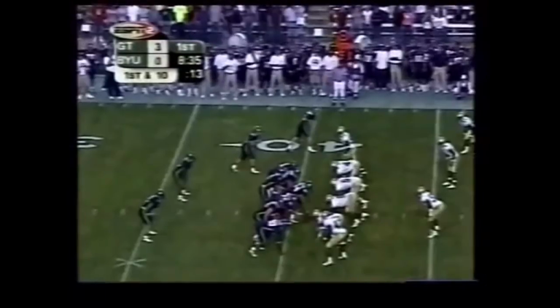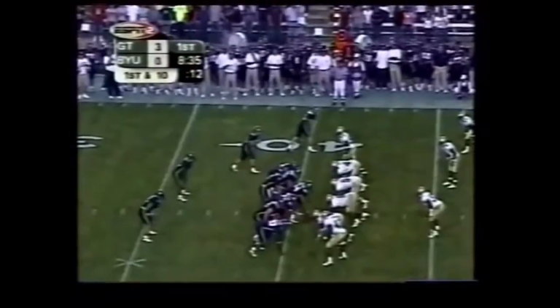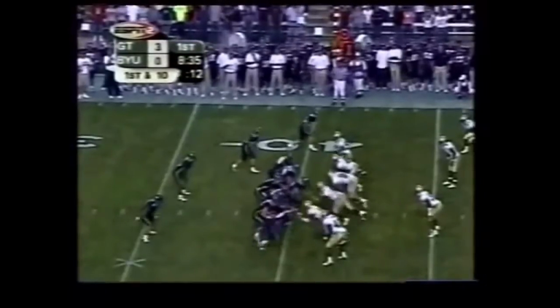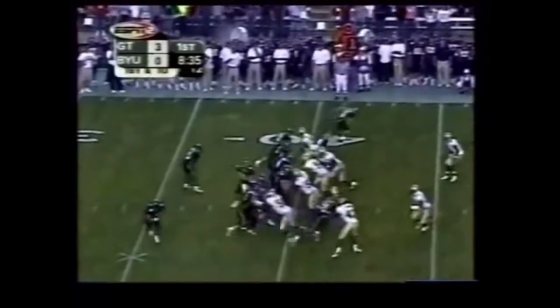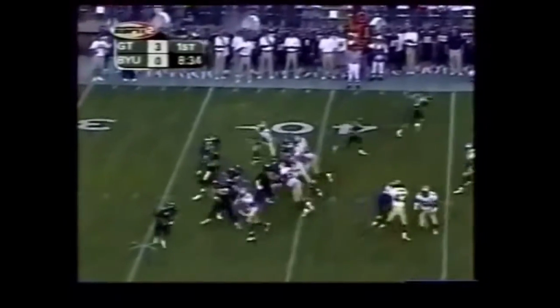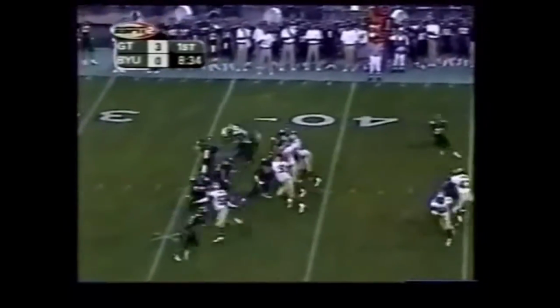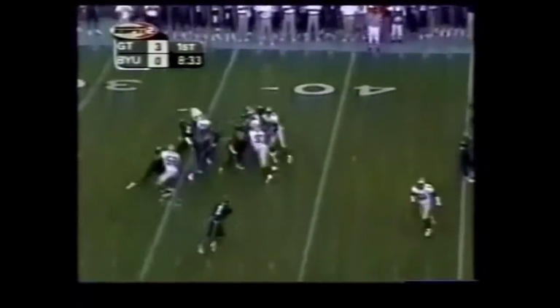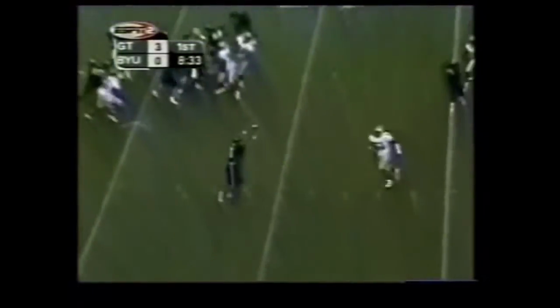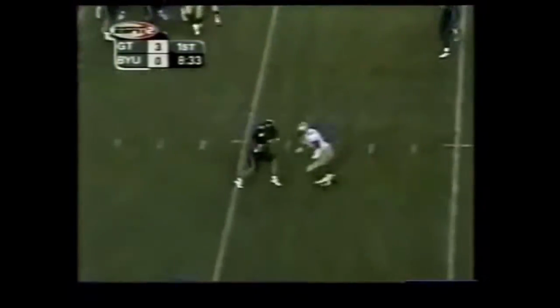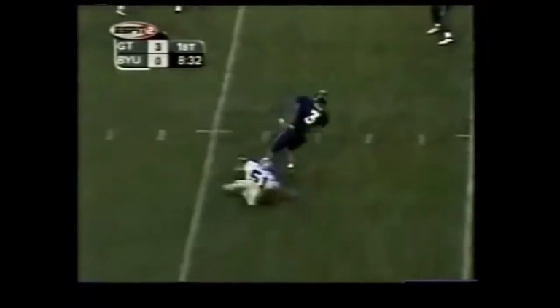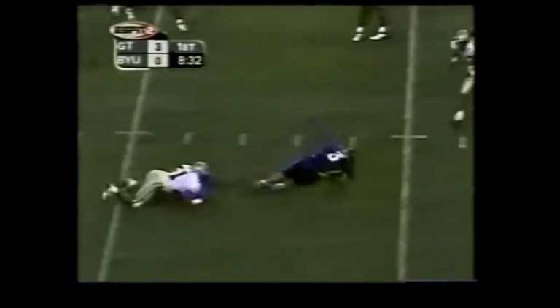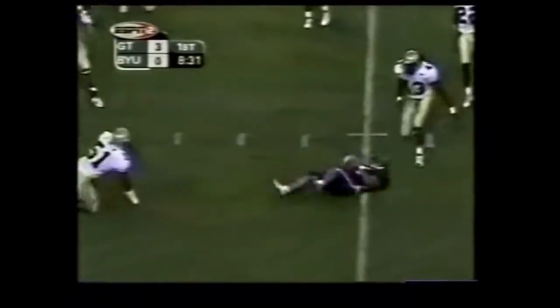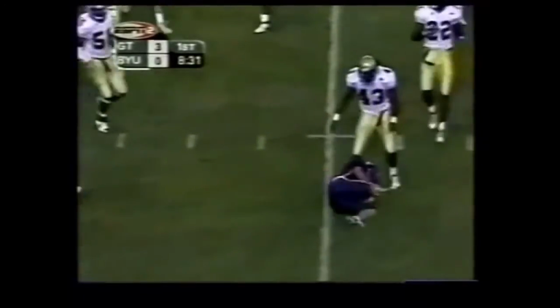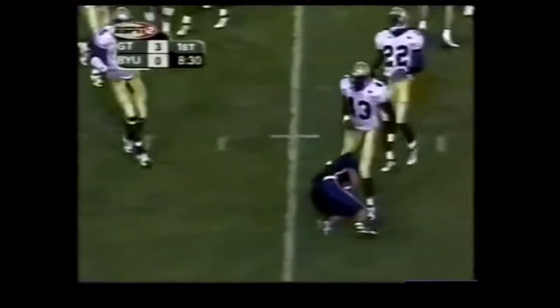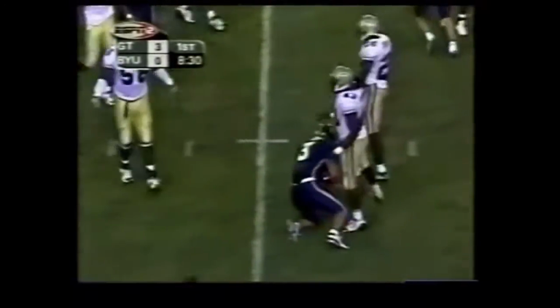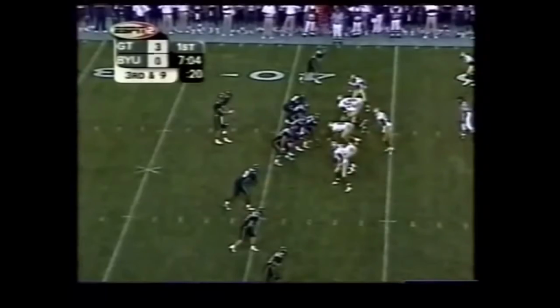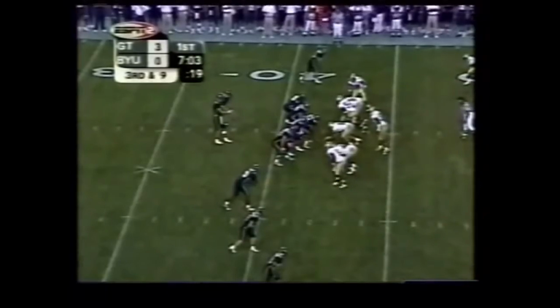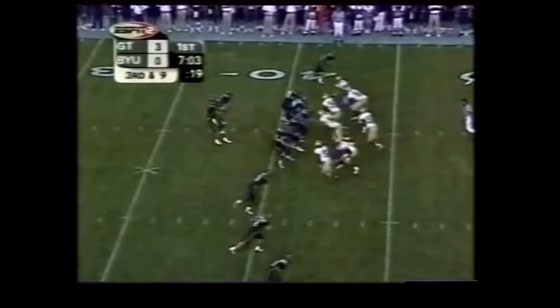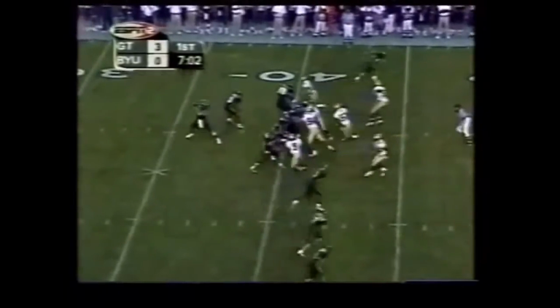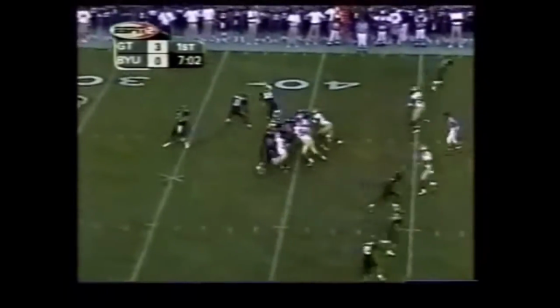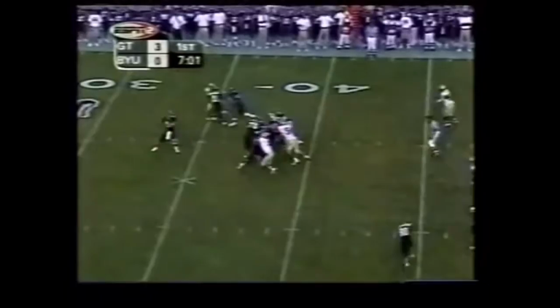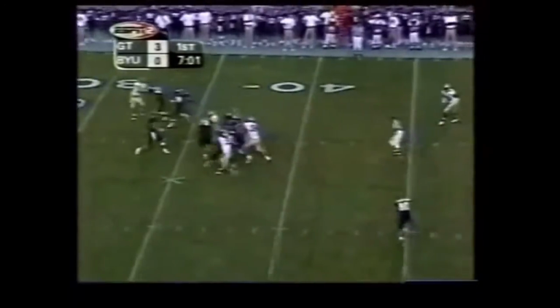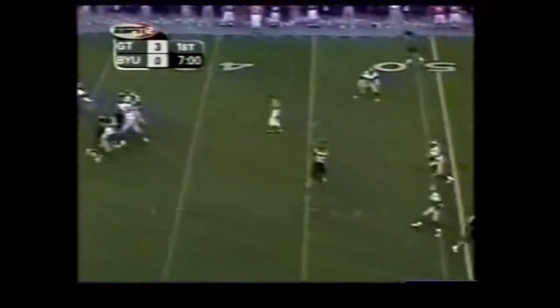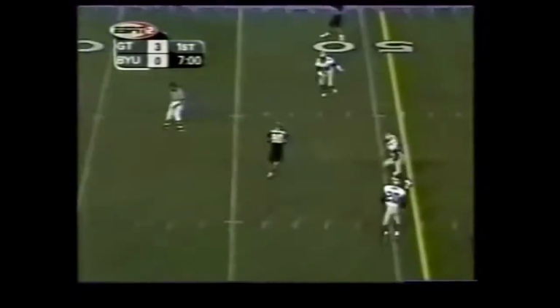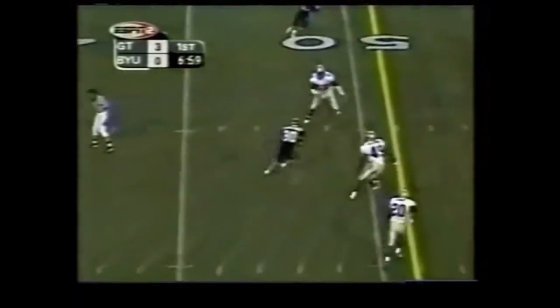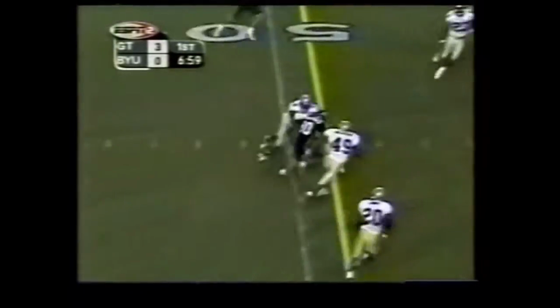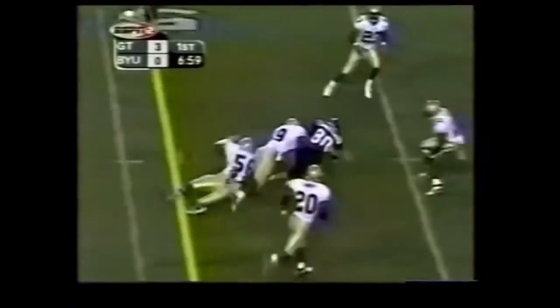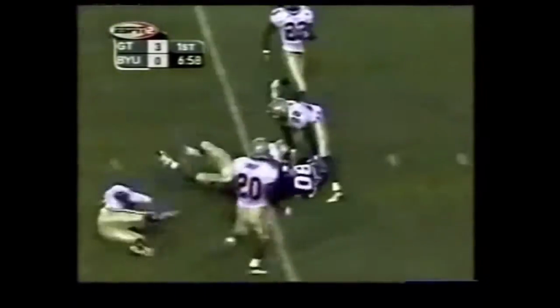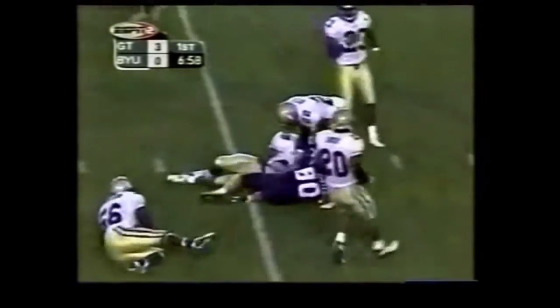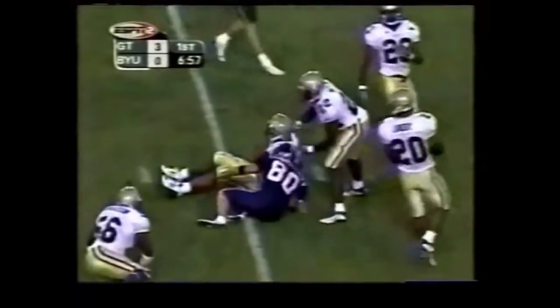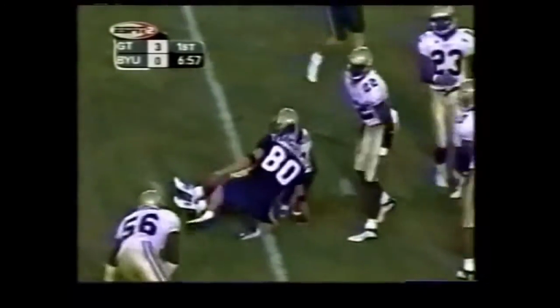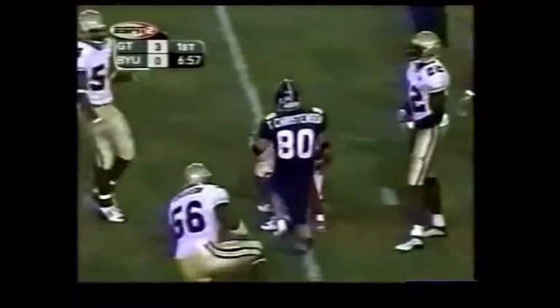Georgia Tech, first and 10, throws the ball outside to Tahee, picks four wide receivers. Inside to Christensen, who catches it, gets out to the 45-yard line.